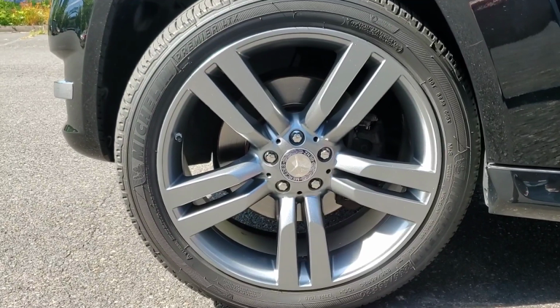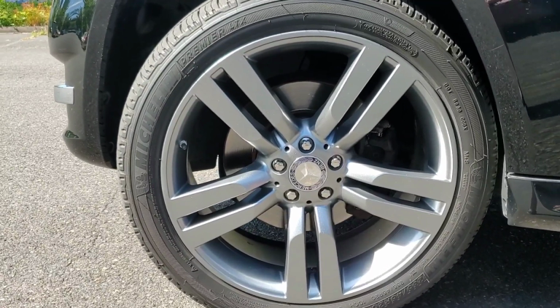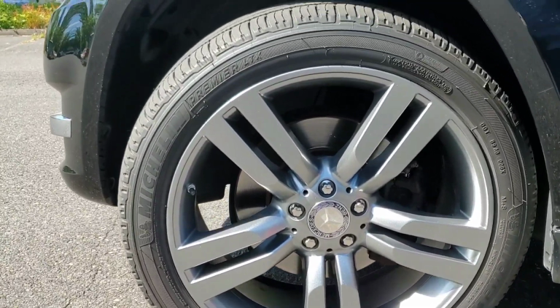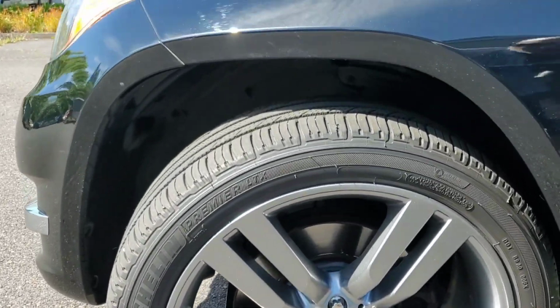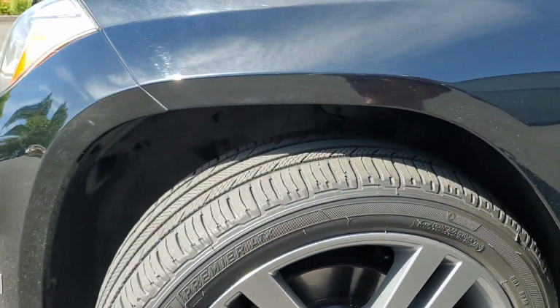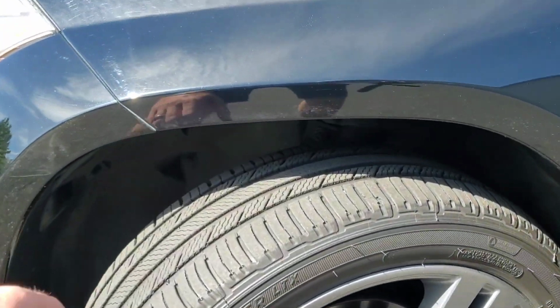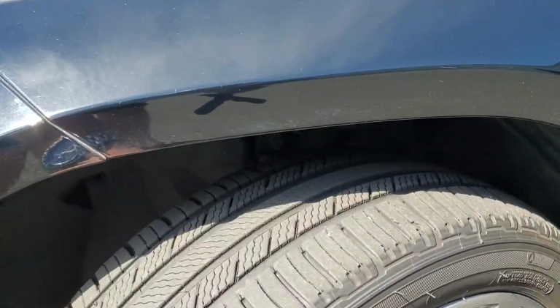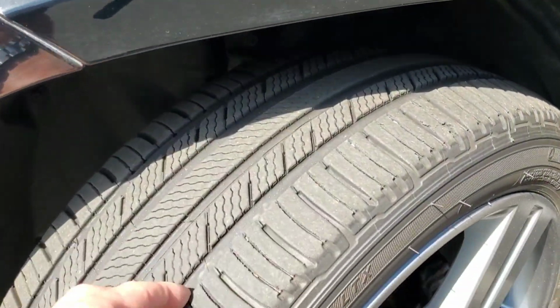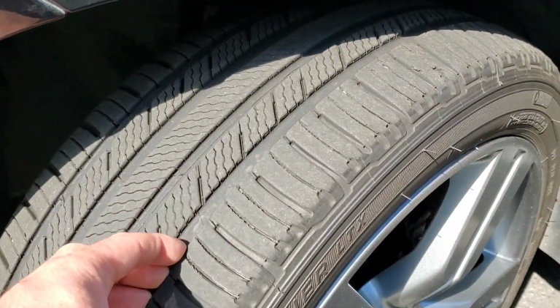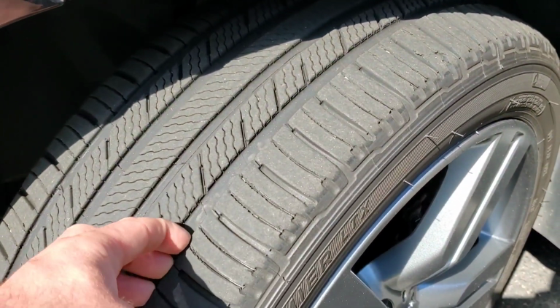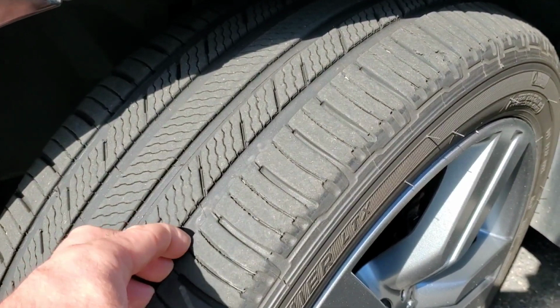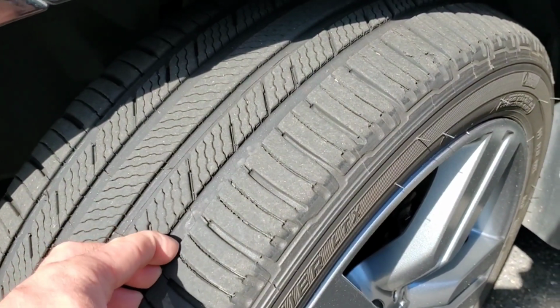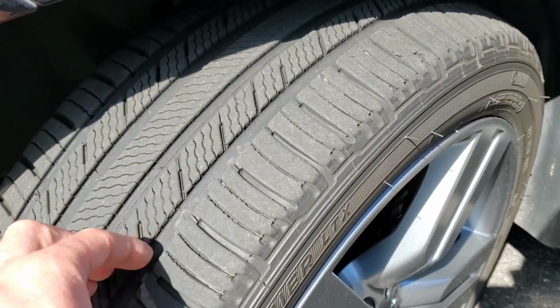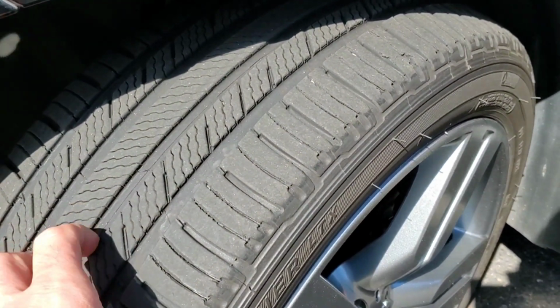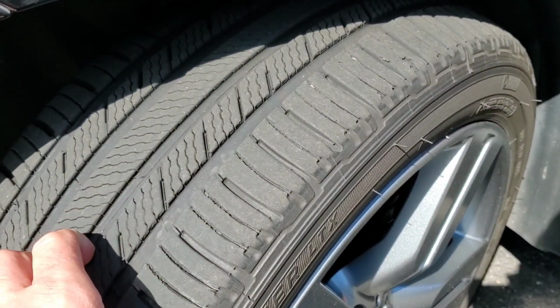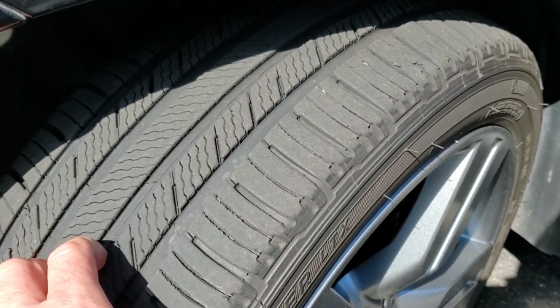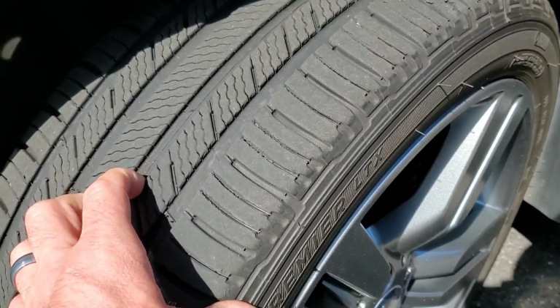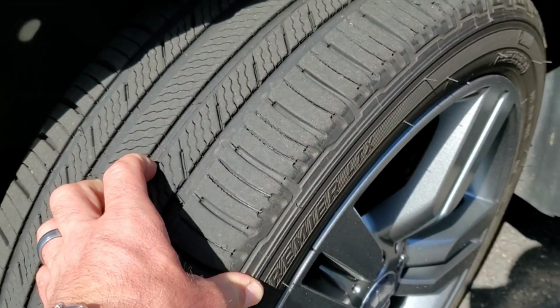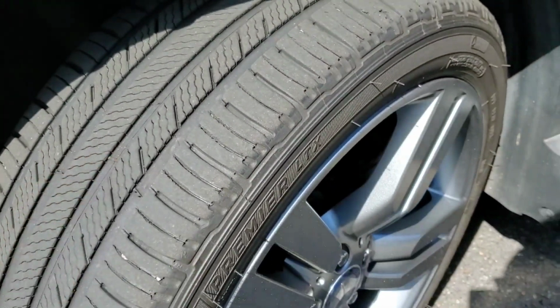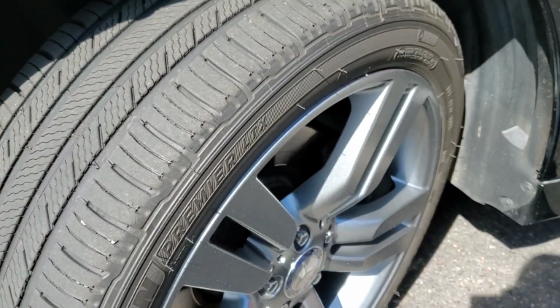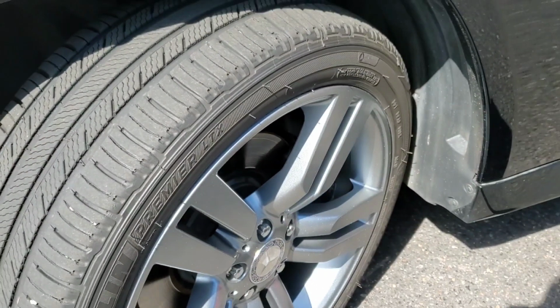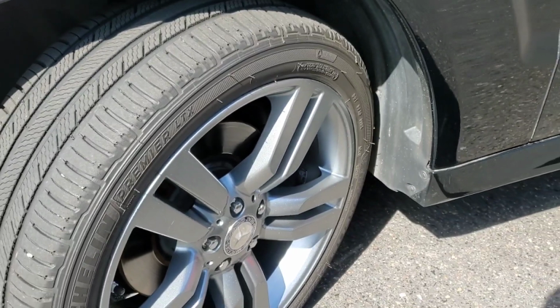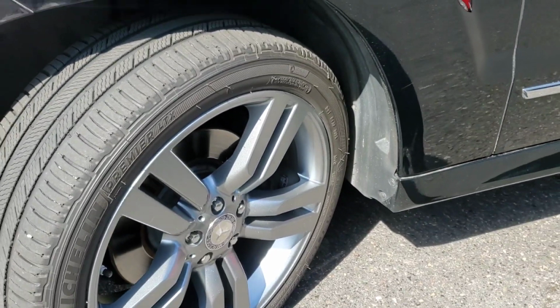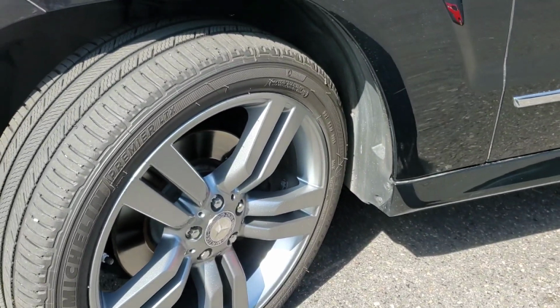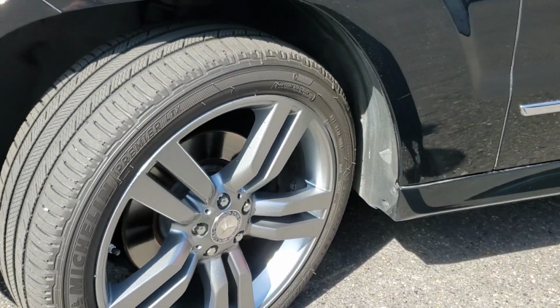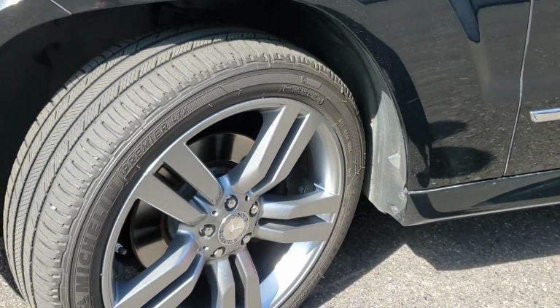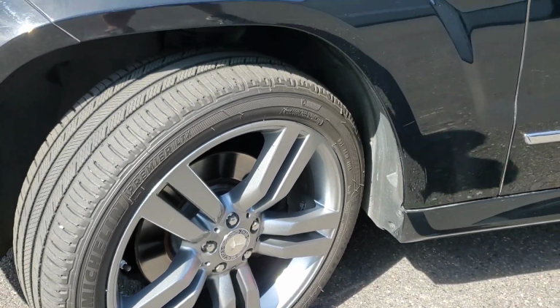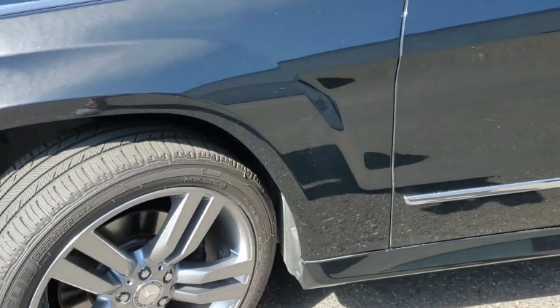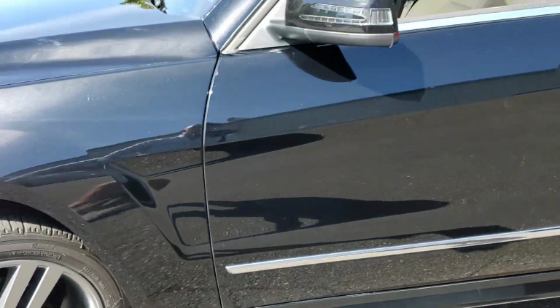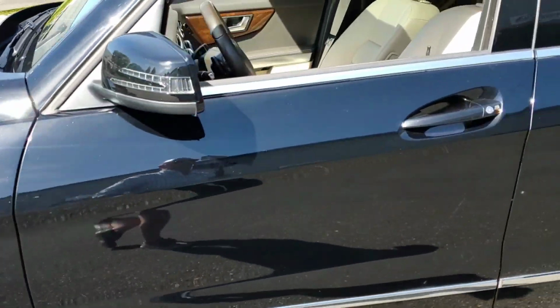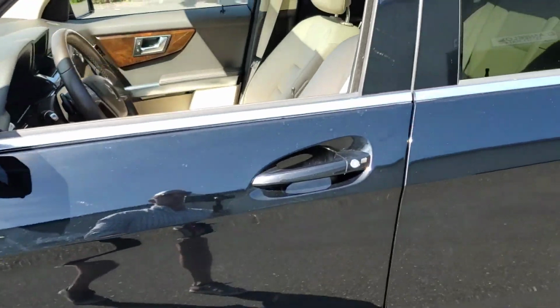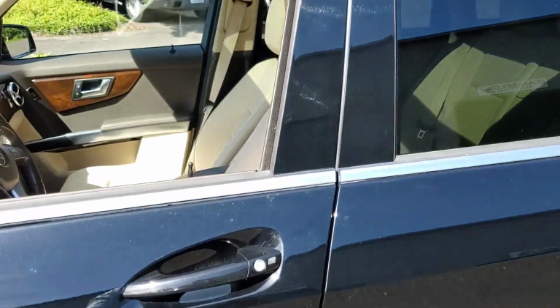I'll show you the tread depth. Now, we did not put these tires on the car, but the tread depth is such that I would expect it to be over 80%. Let's pop into the car real quick.